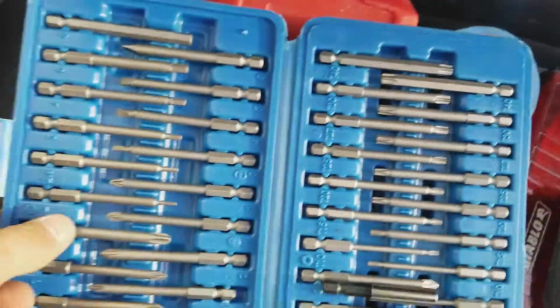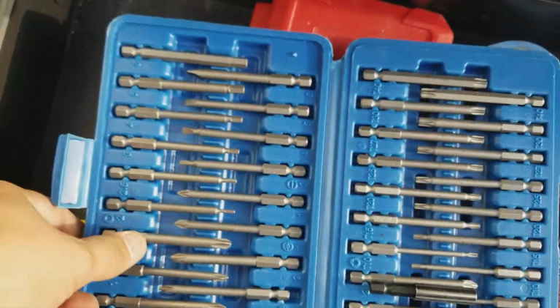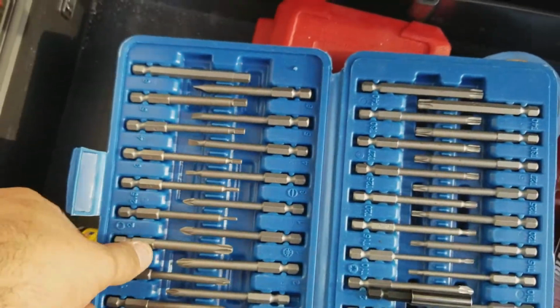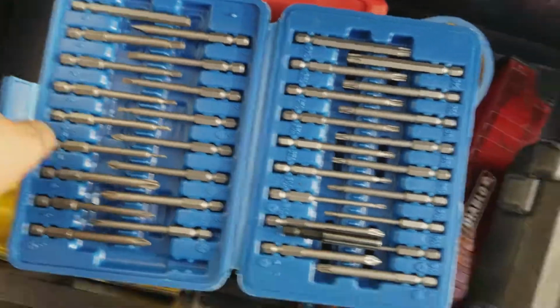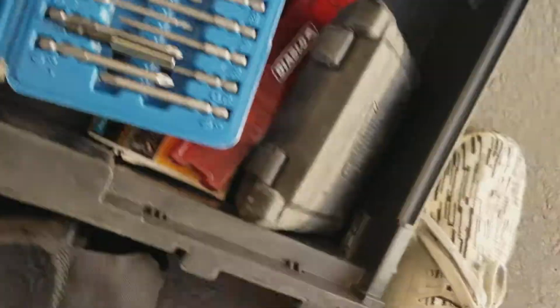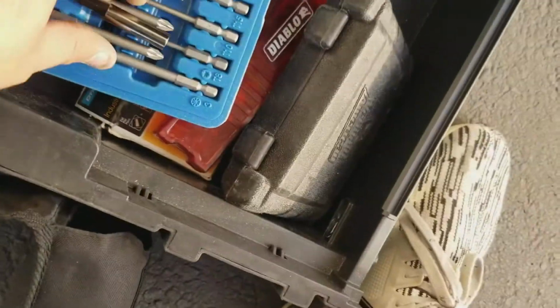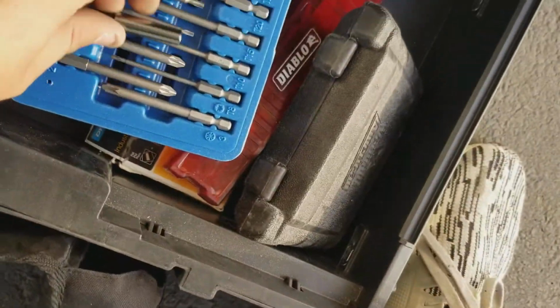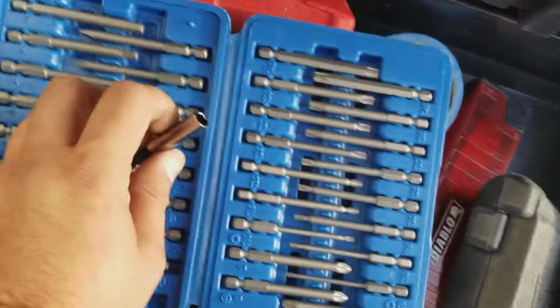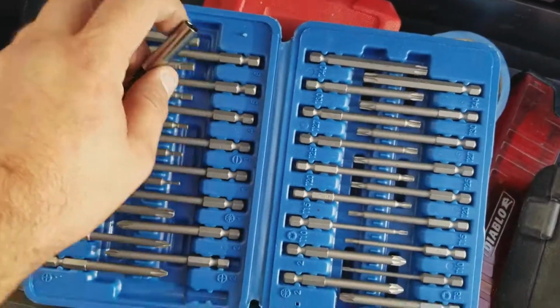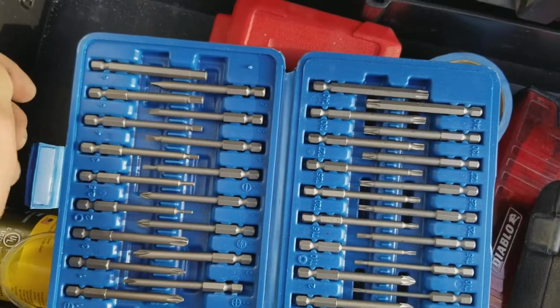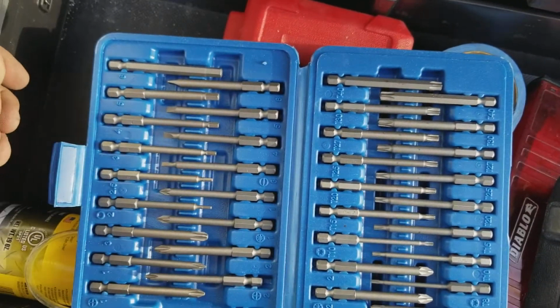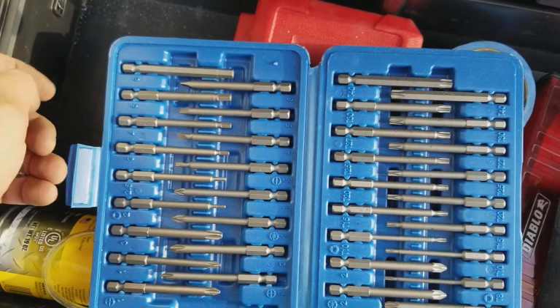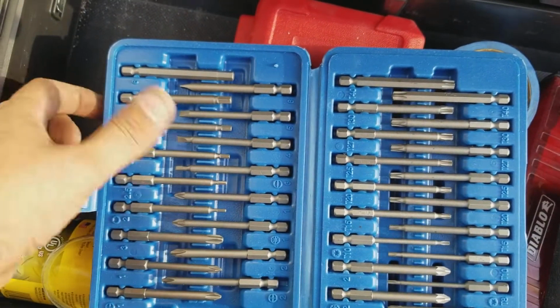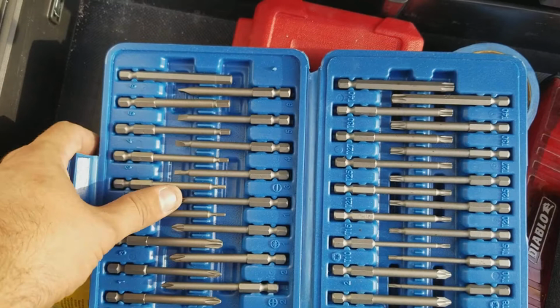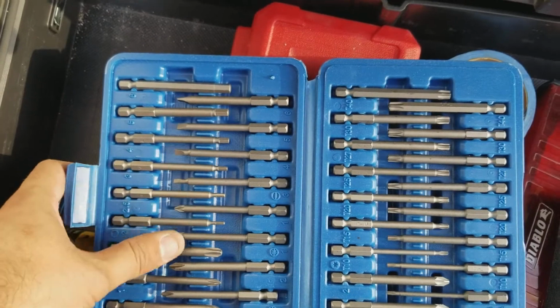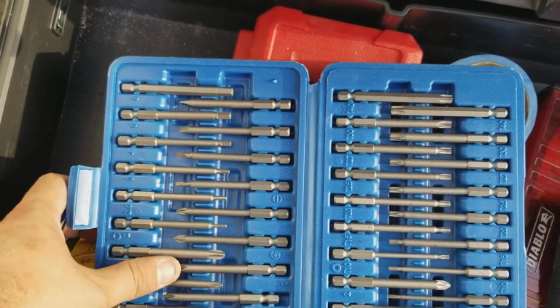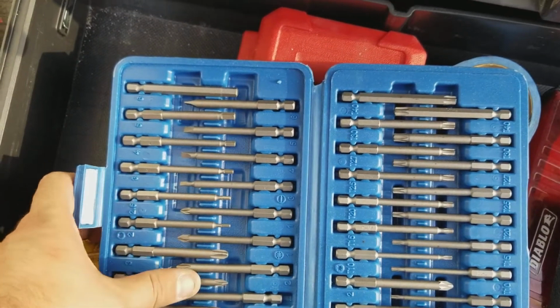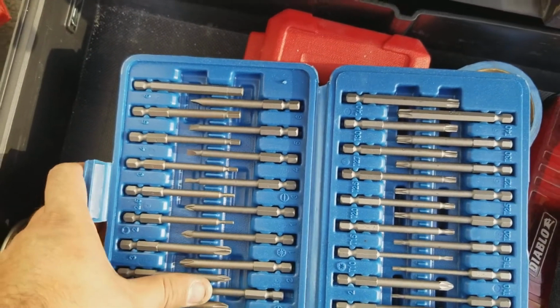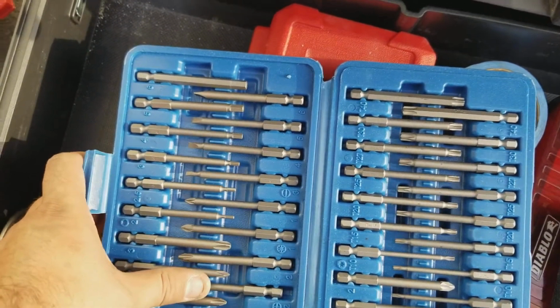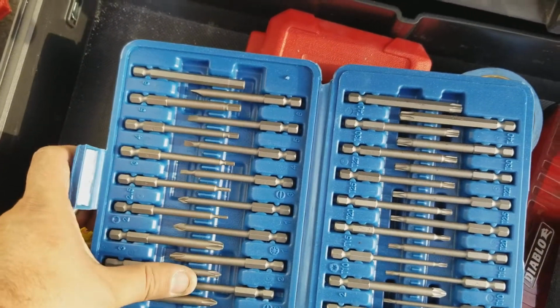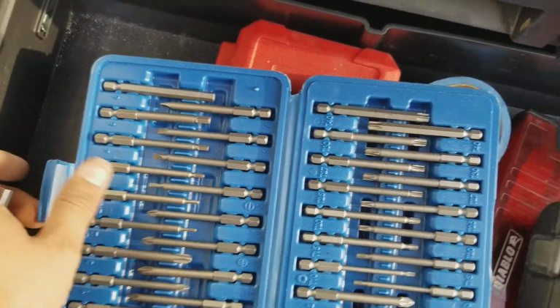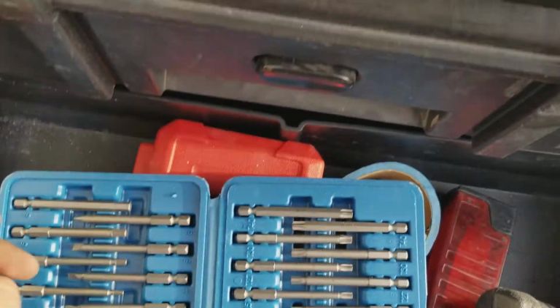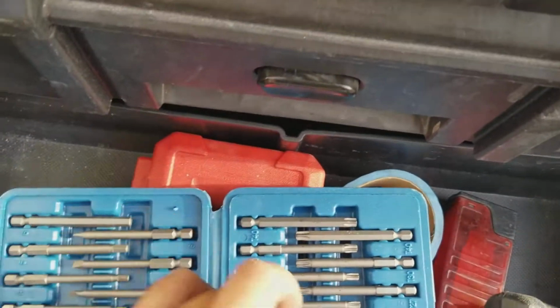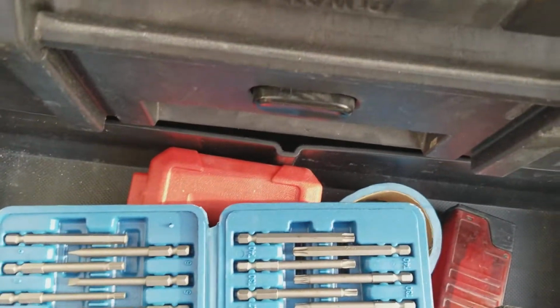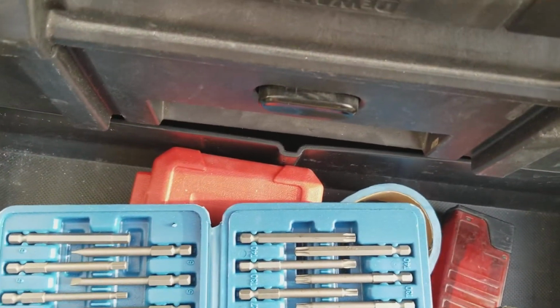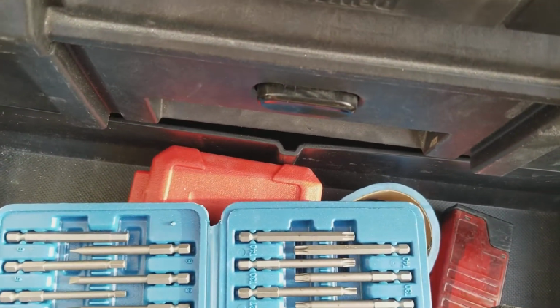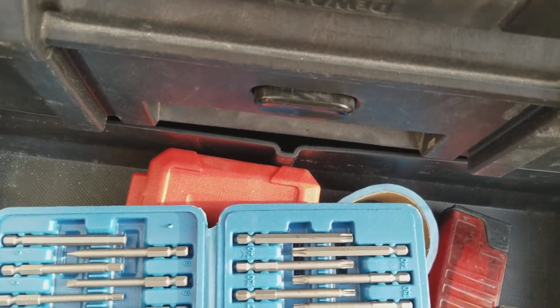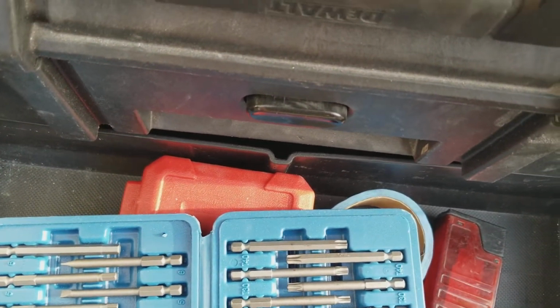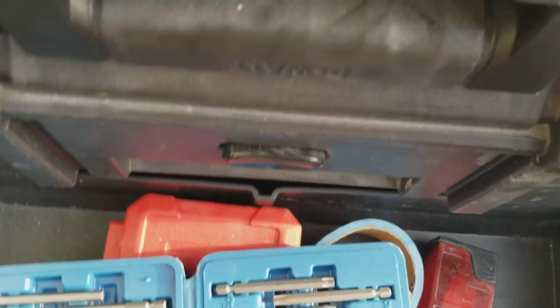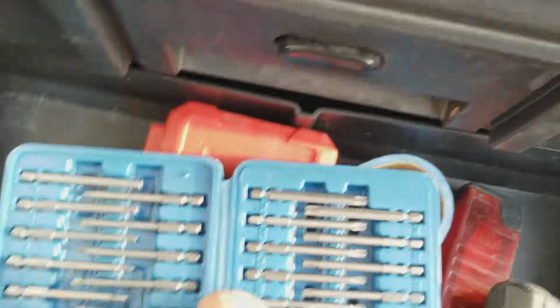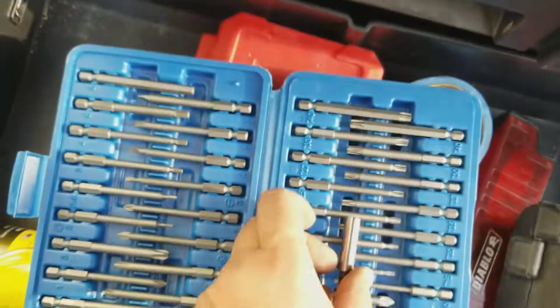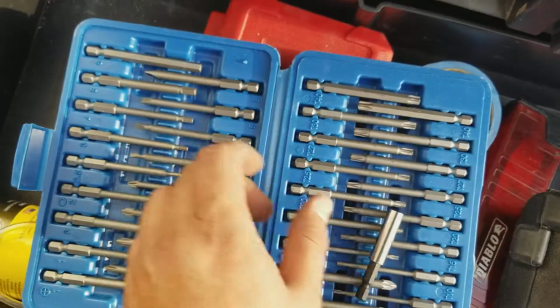Here's a little set I got at Harbor Freight. Haven't even used these yet, but if I do, they're here.